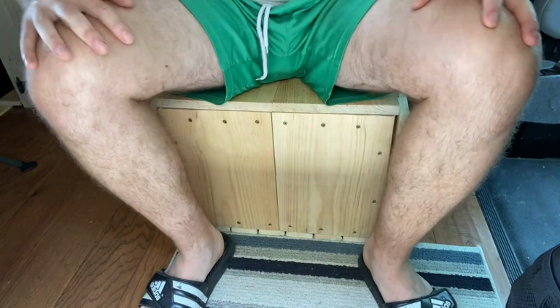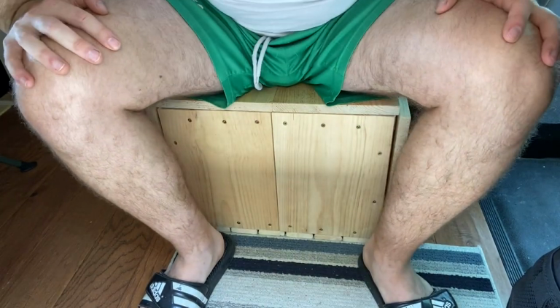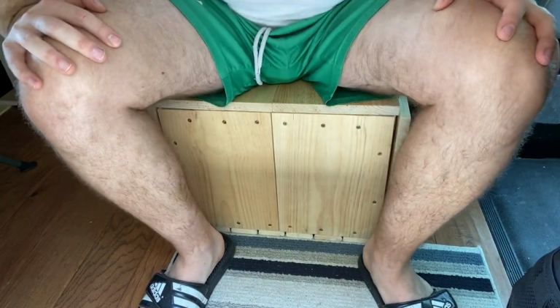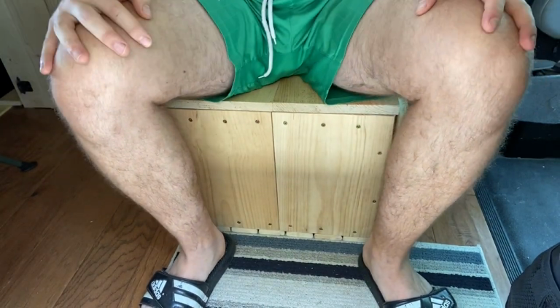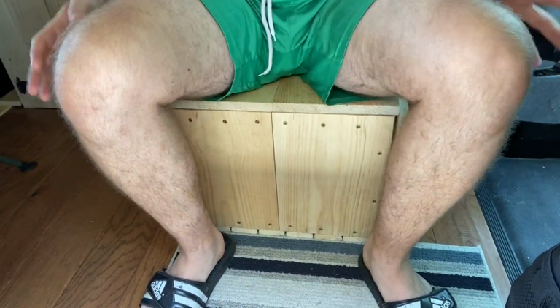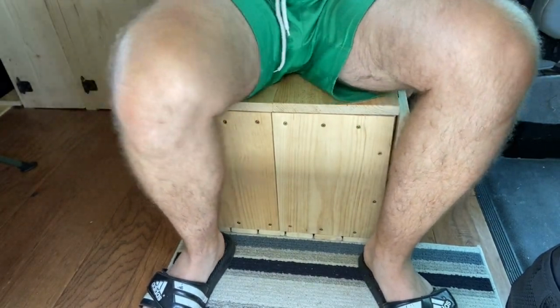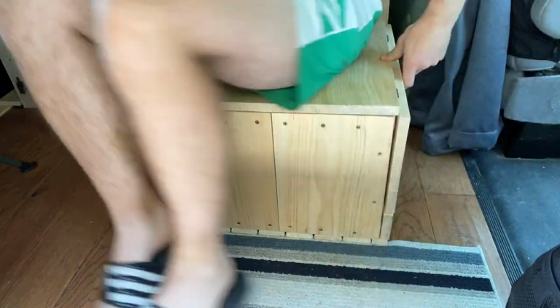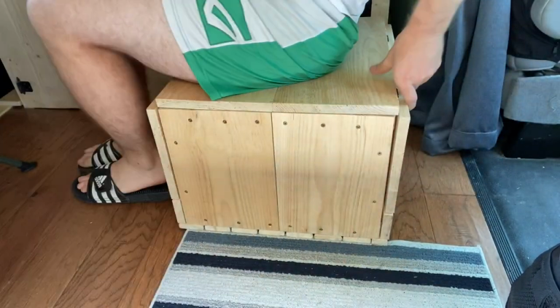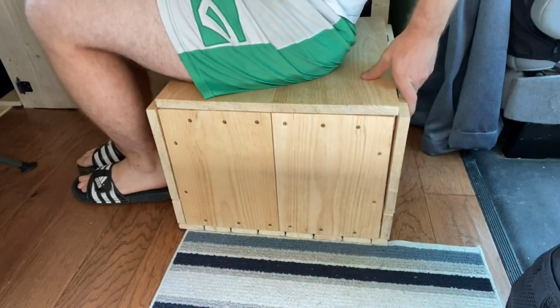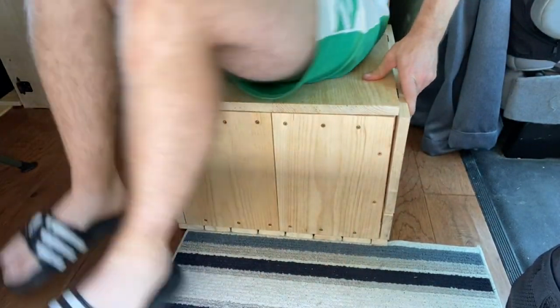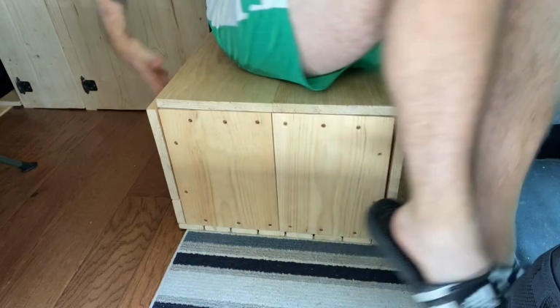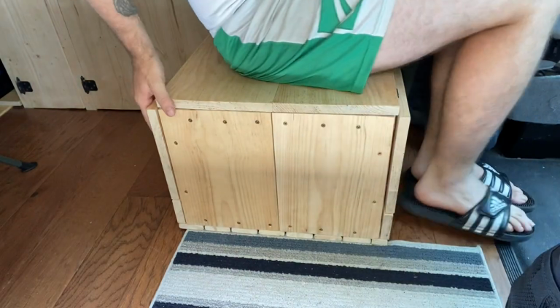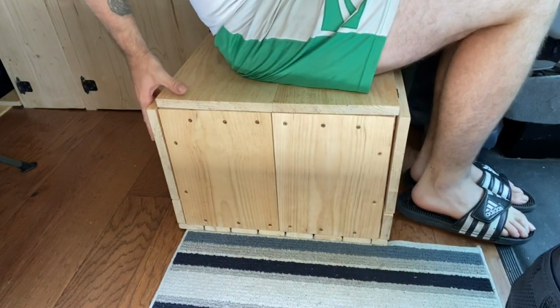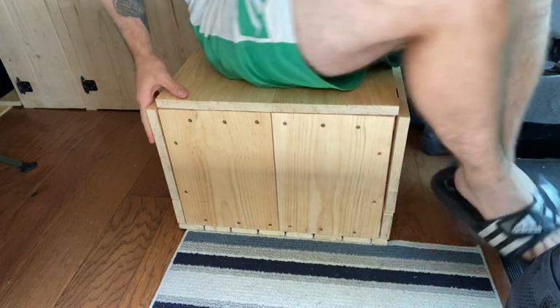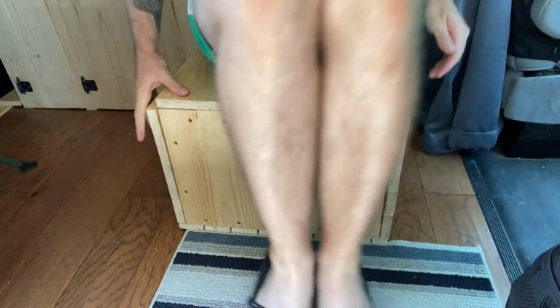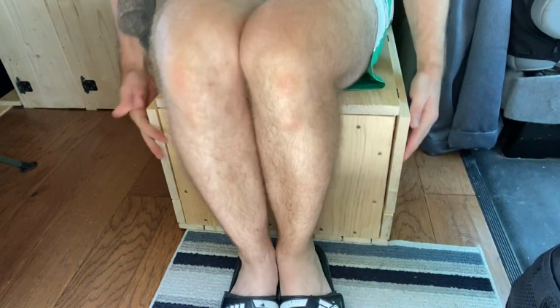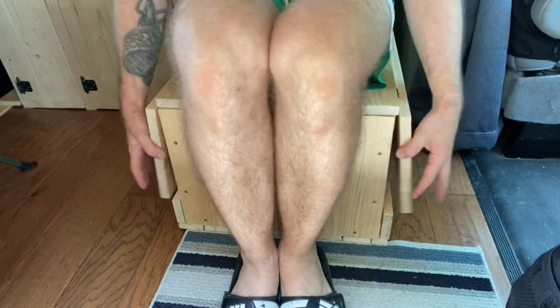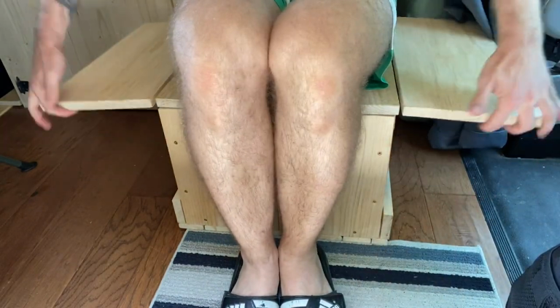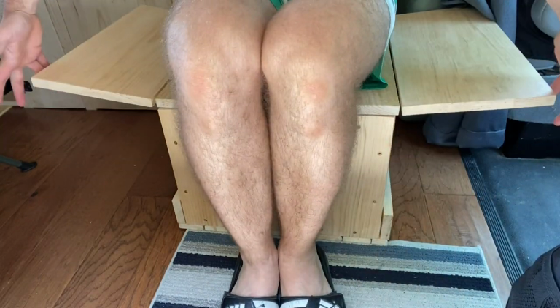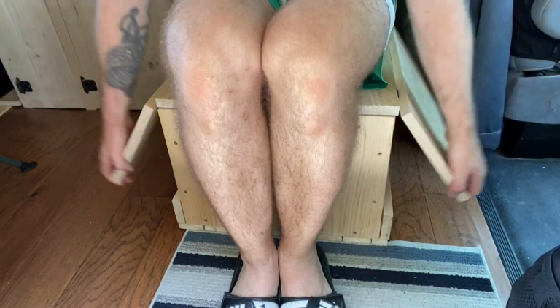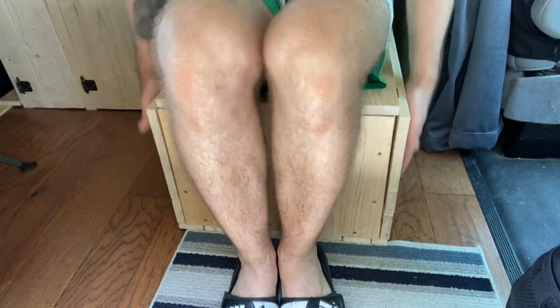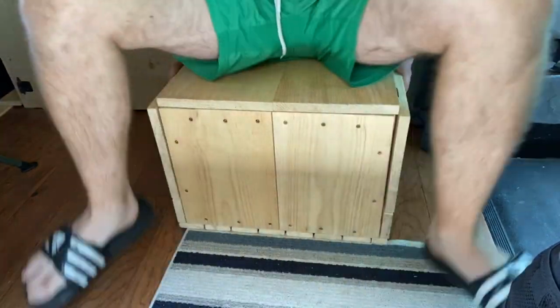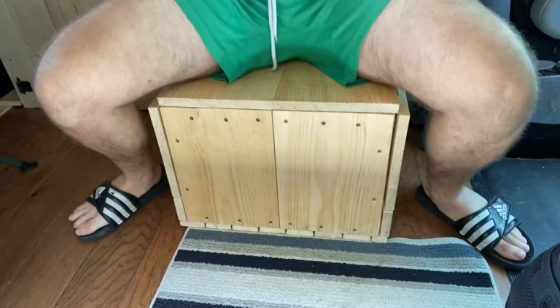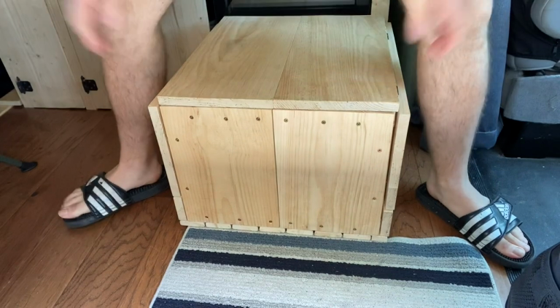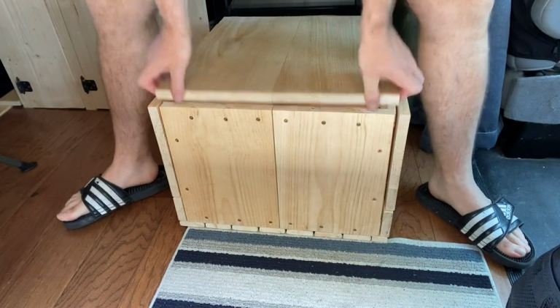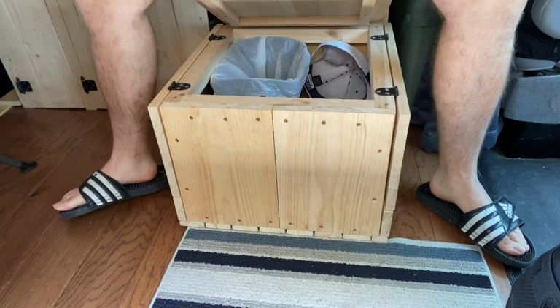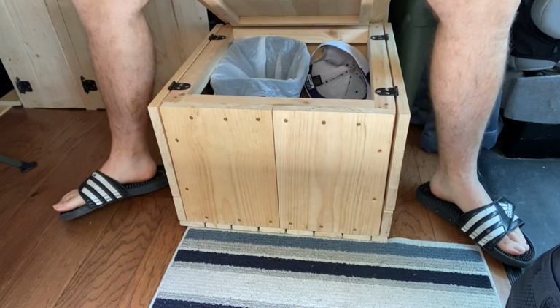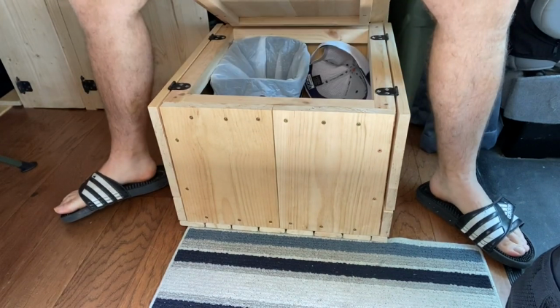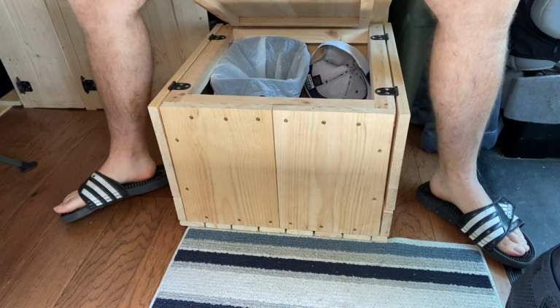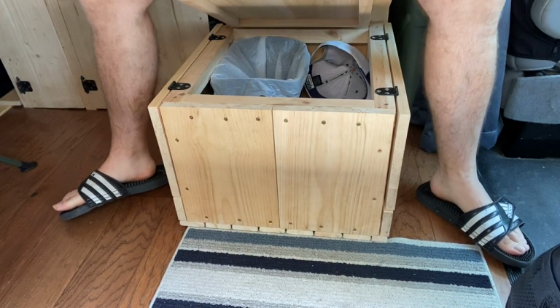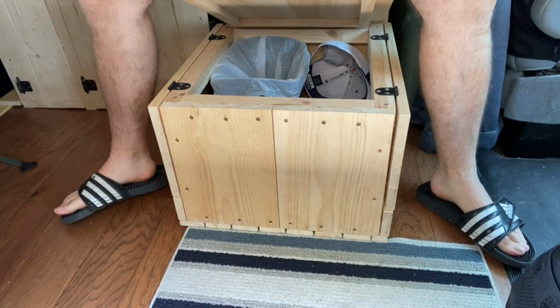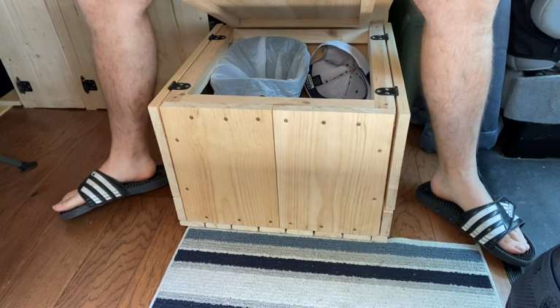I apologize for the view. As you can see, not only is this cube a great place to sit, but it doubles as a pullout table. It is a storage unit where currently I have a garbage and some spare shirts.